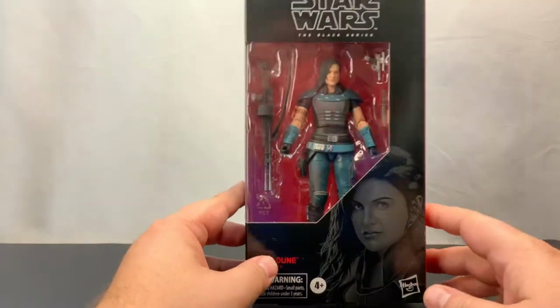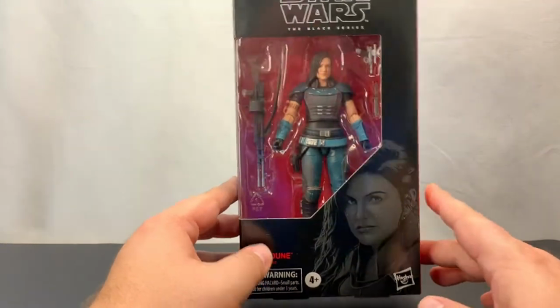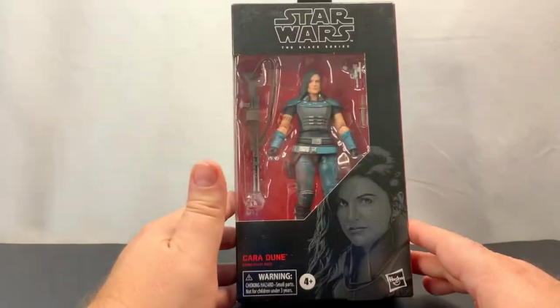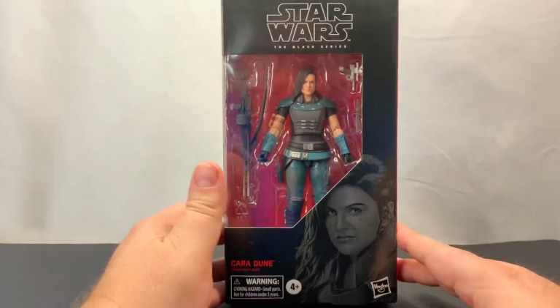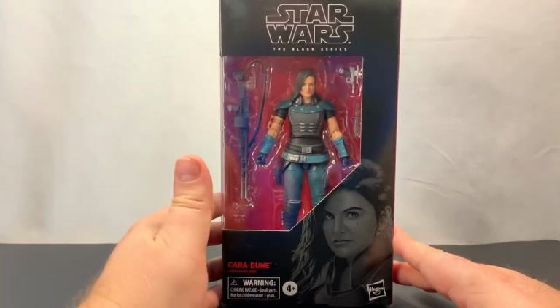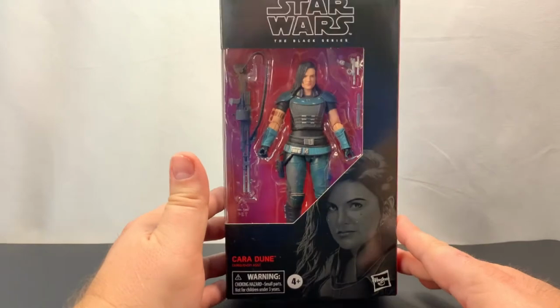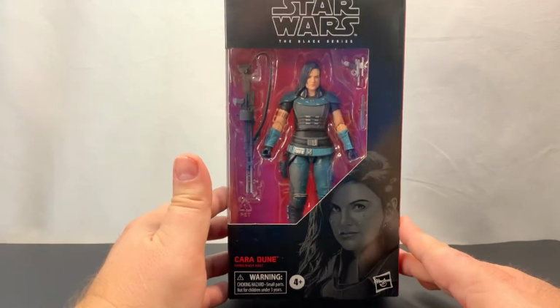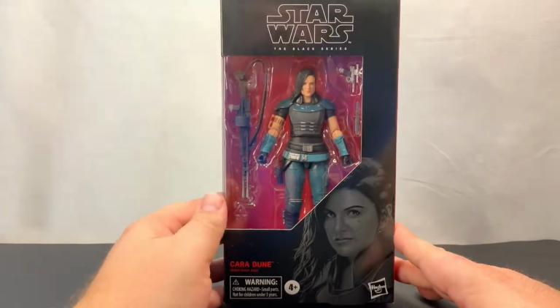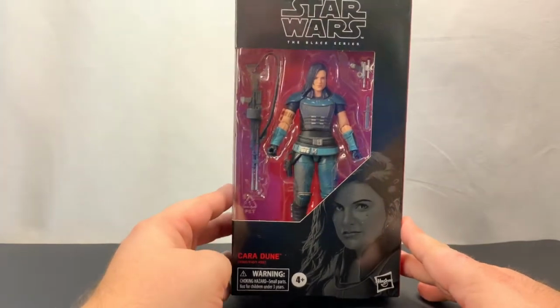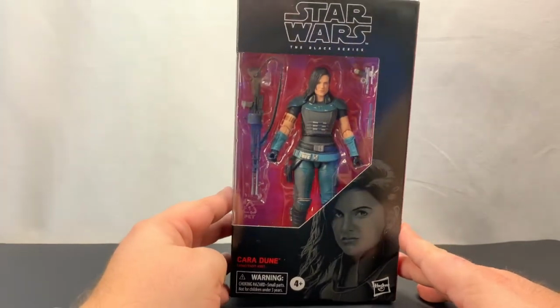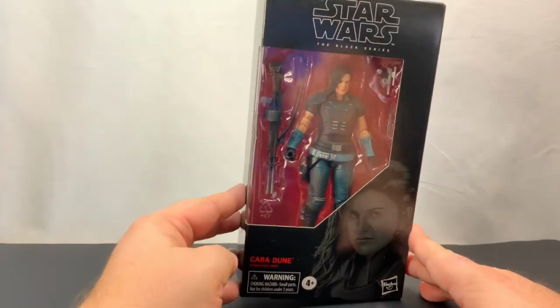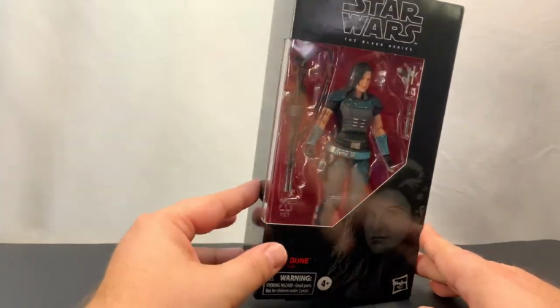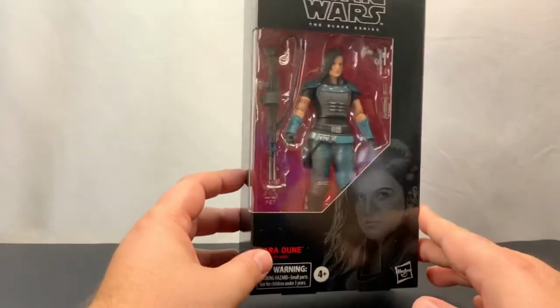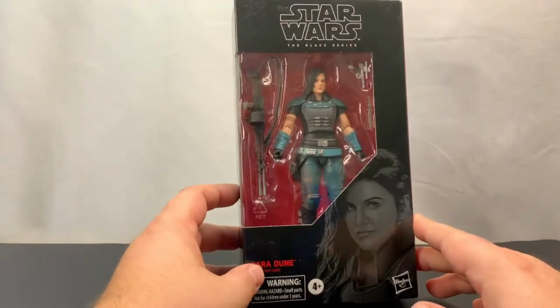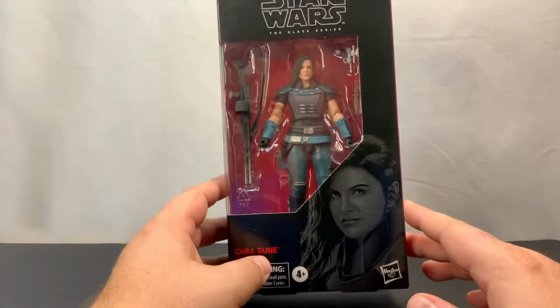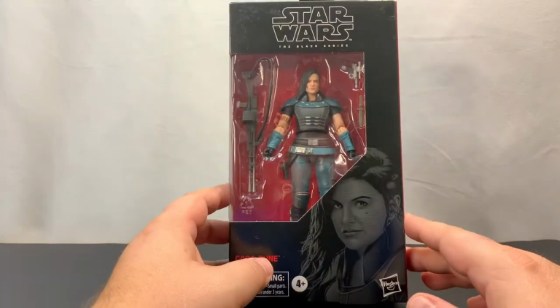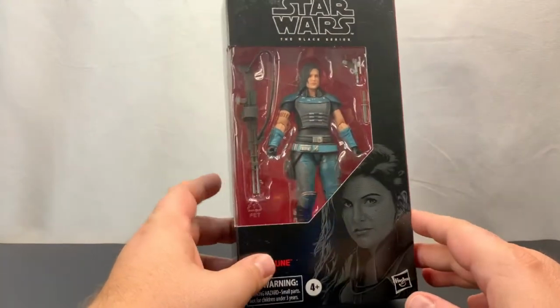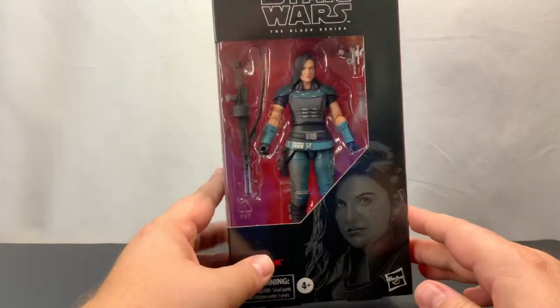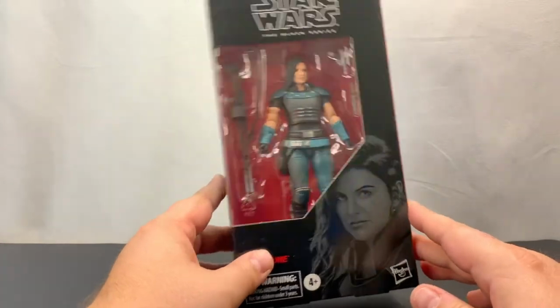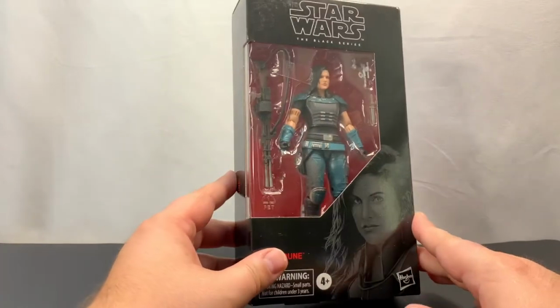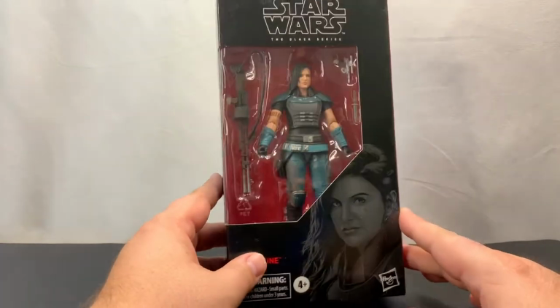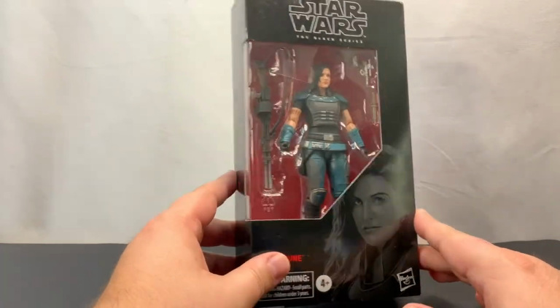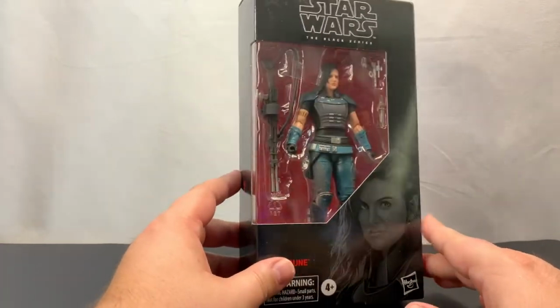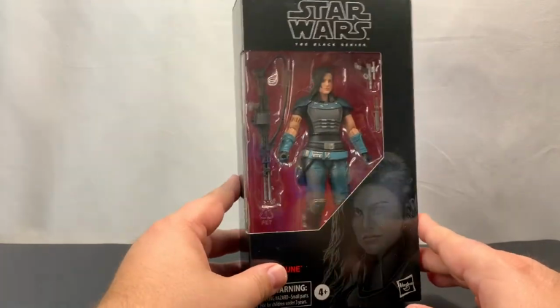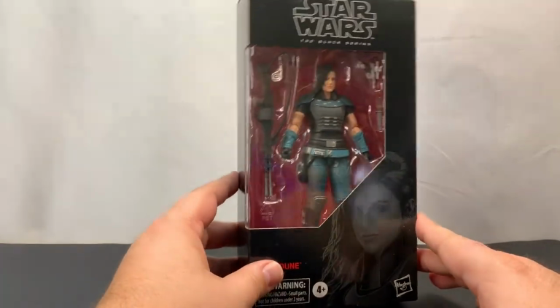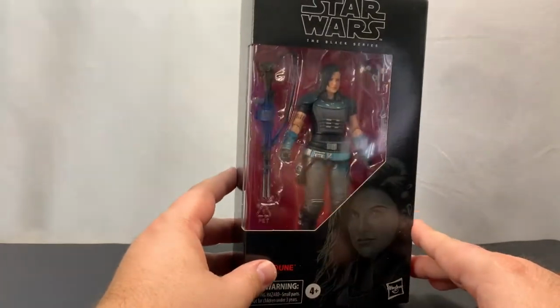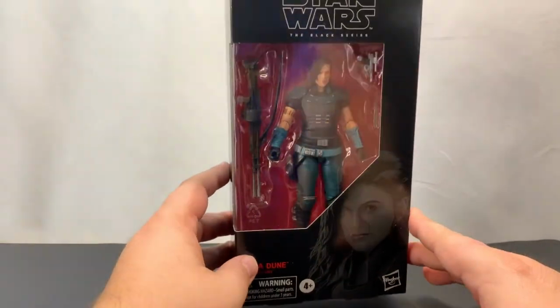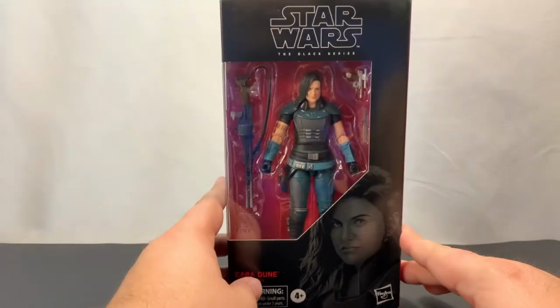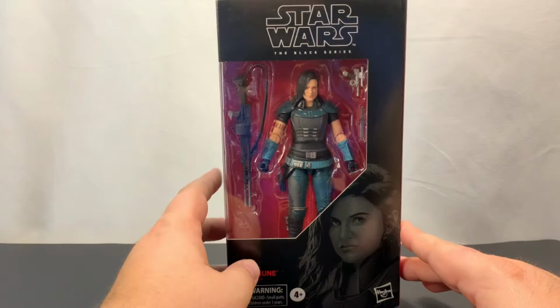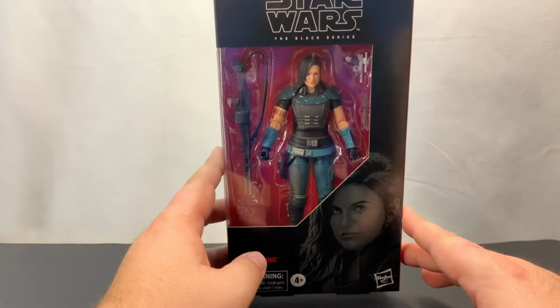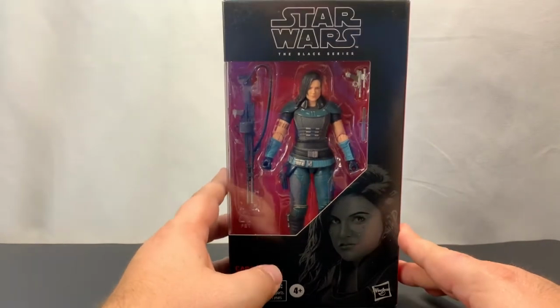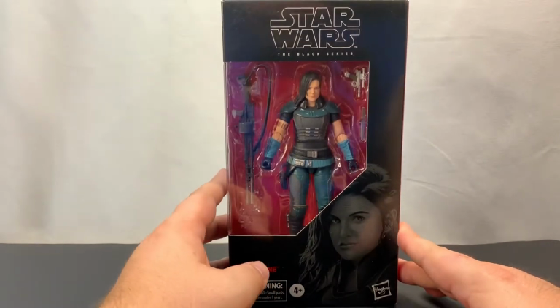We're going to take a look at the outside of the box, go ahead and unbox her, then take a look at the articulation, take some pictures, and then come back and talk about the things we've learned — maybe things that we like or don't like about the figure. And from there we'll wrap things up.